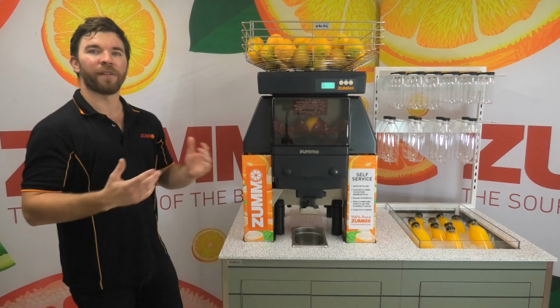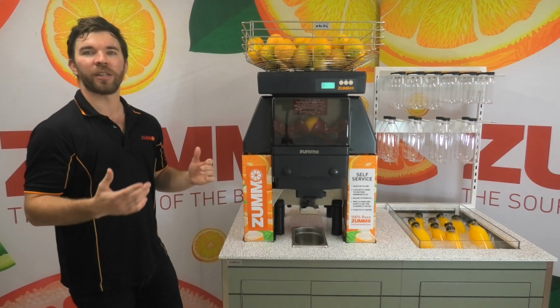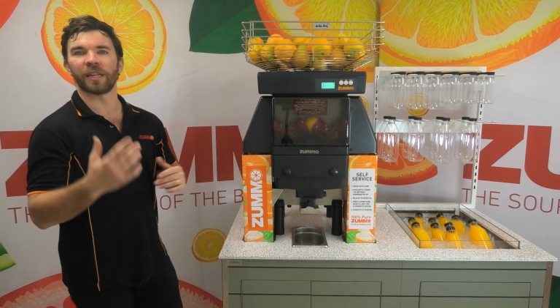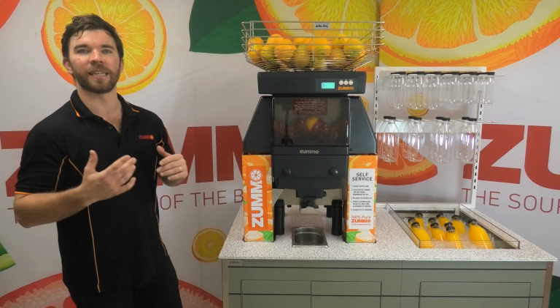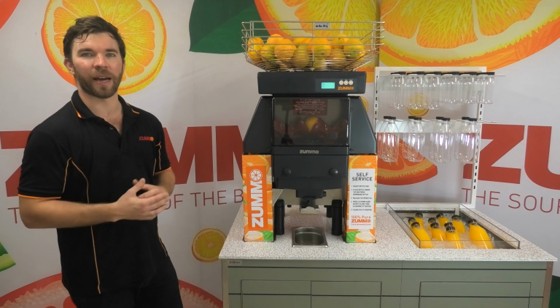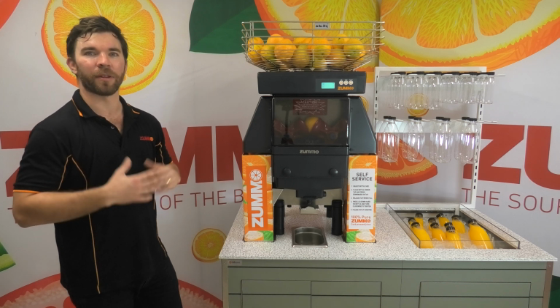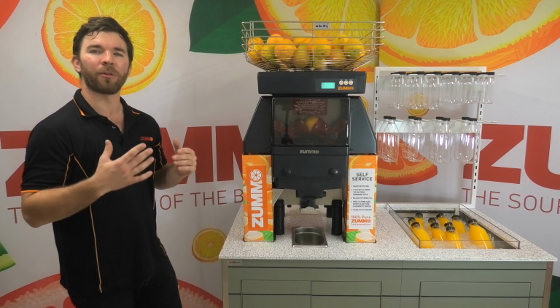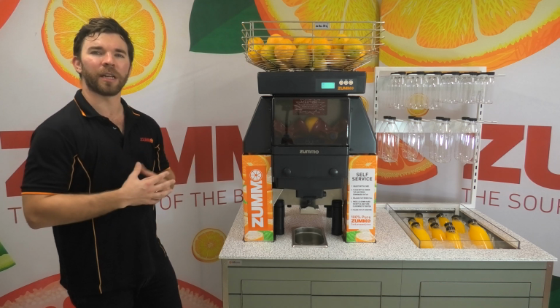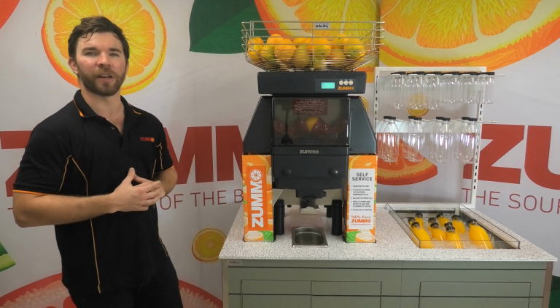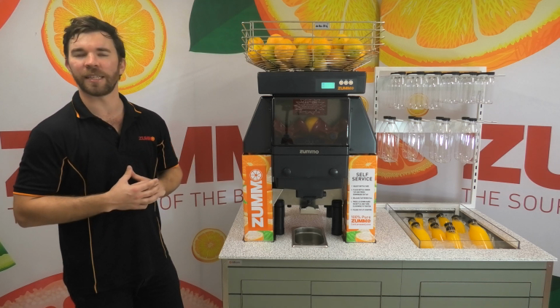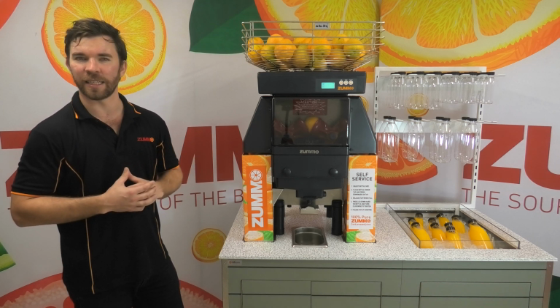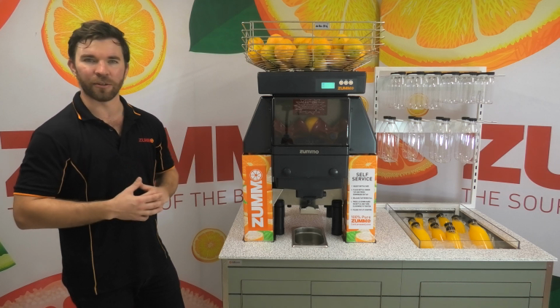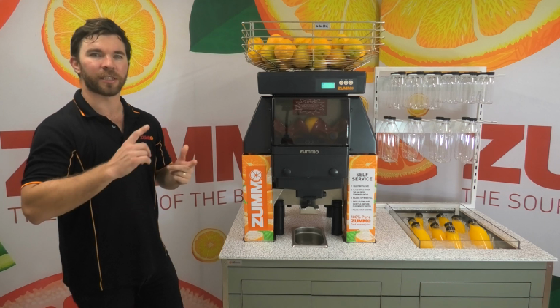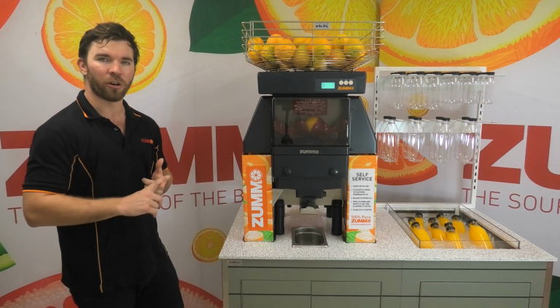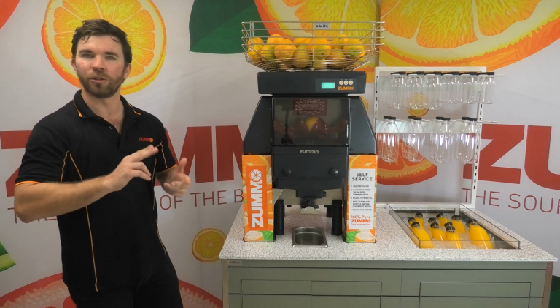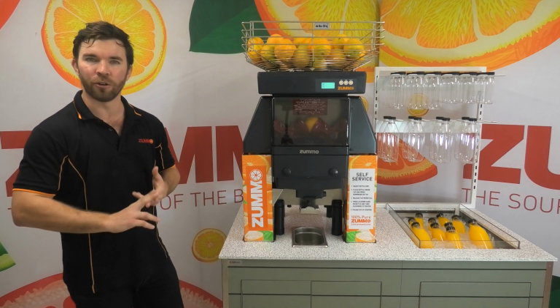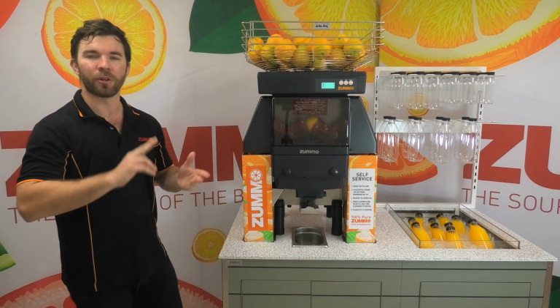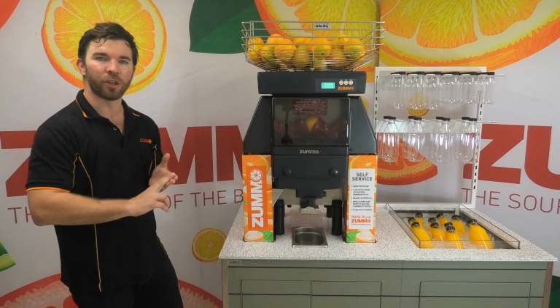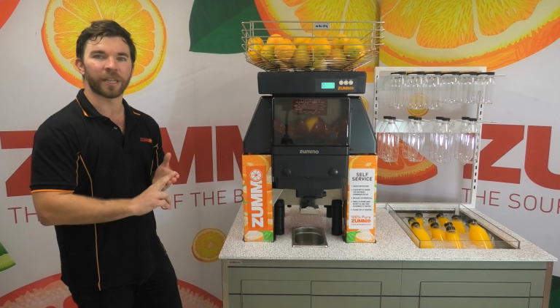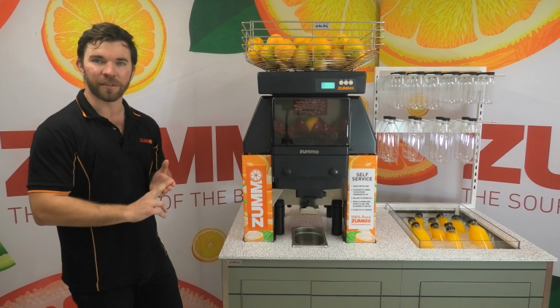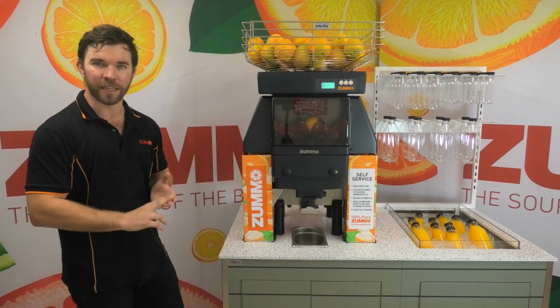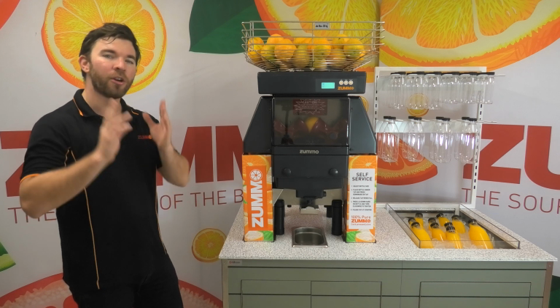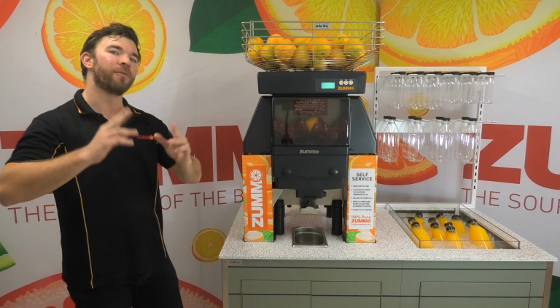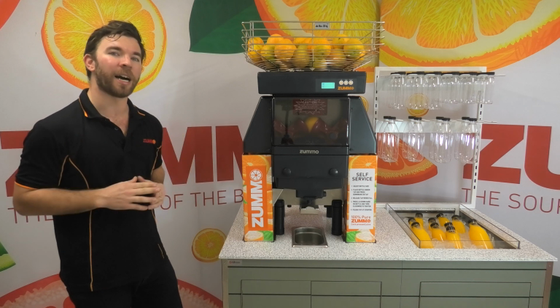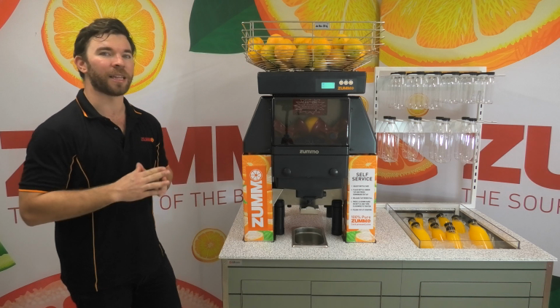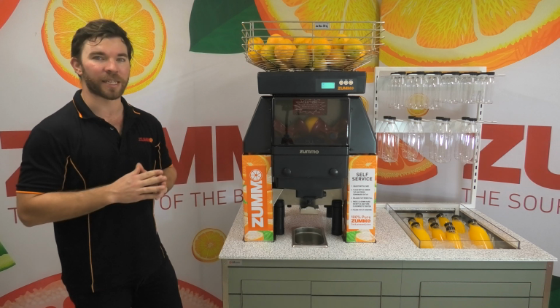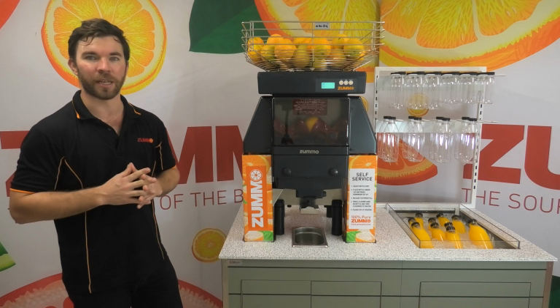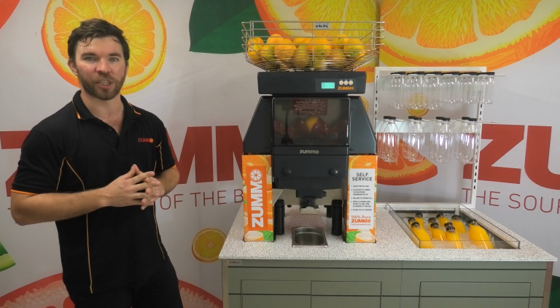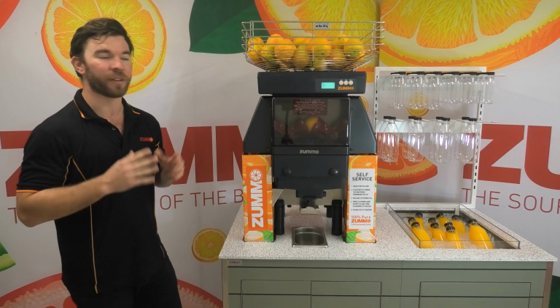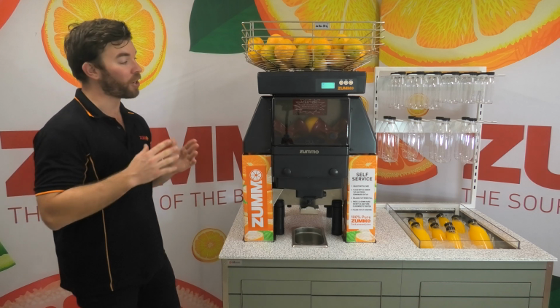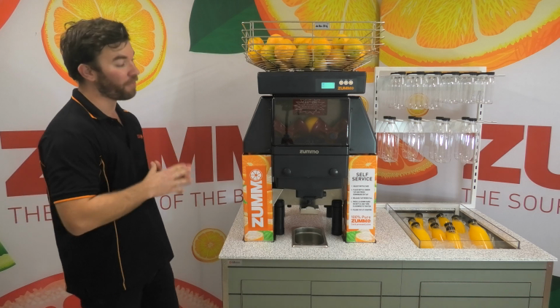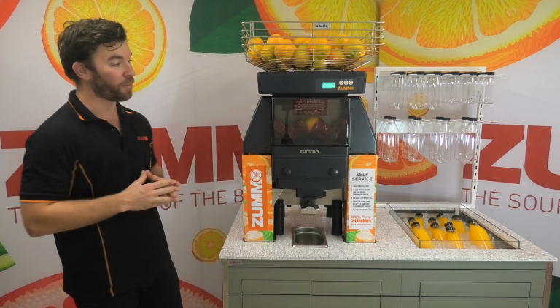Manufactured in Valencia, Spain with high quality marine grade stainless steel that's strong, durable, corrosion and heat resistant, you really are getting the best quality machine for the Australian environment.